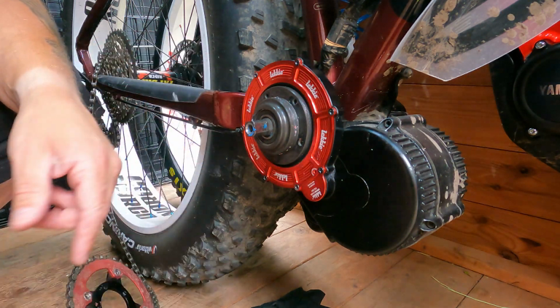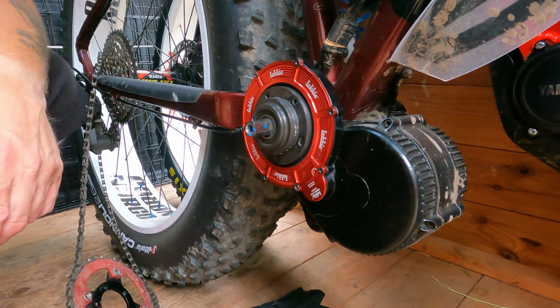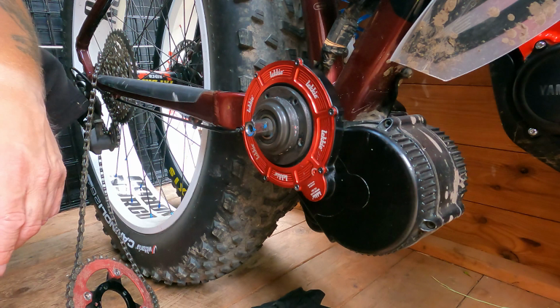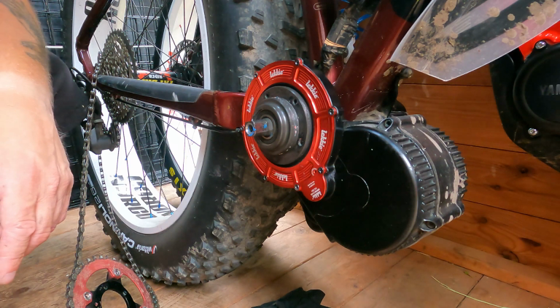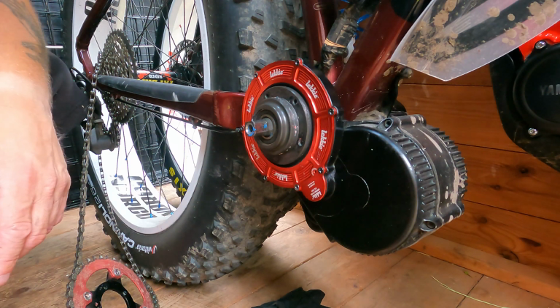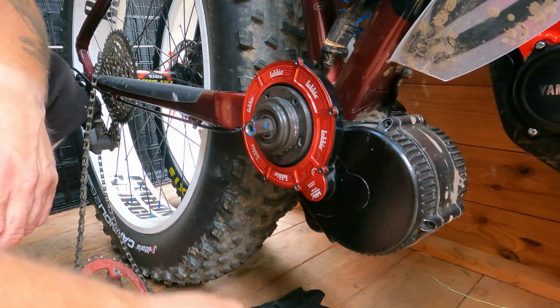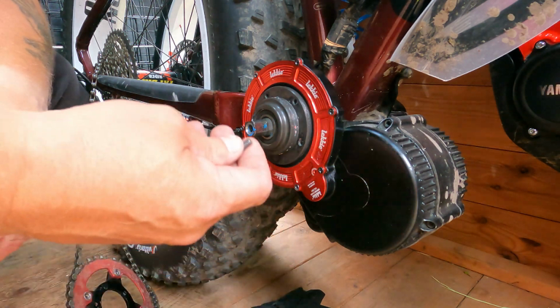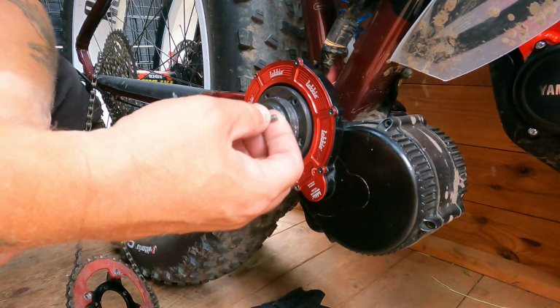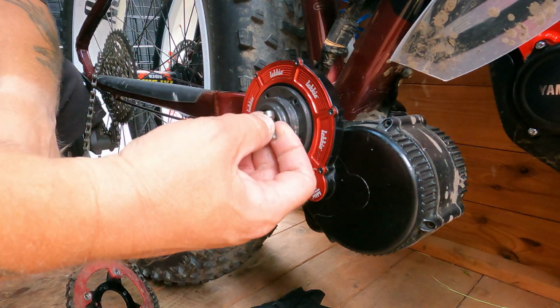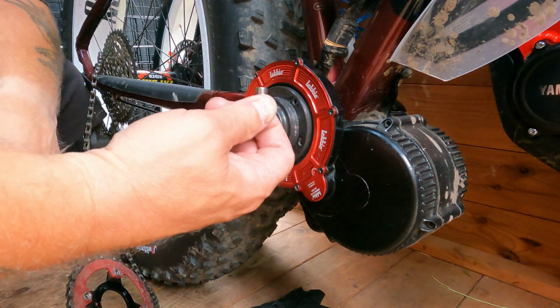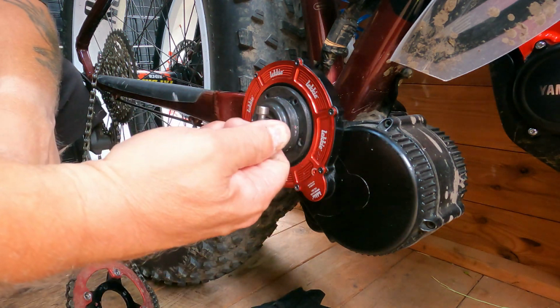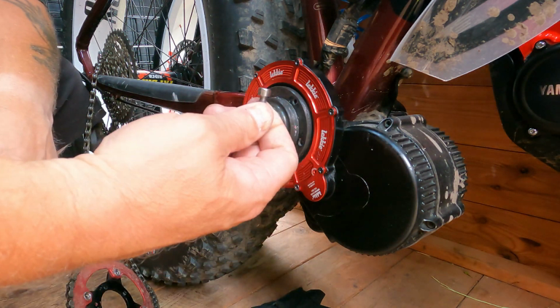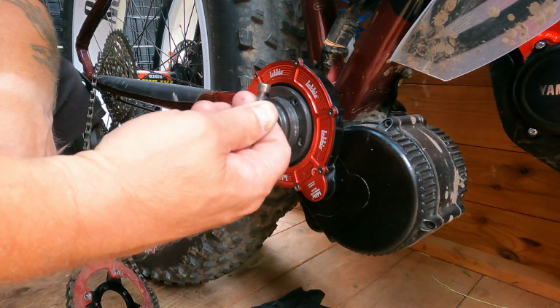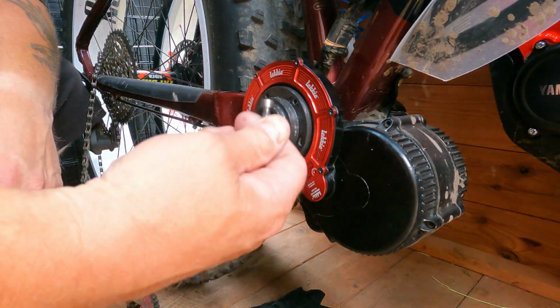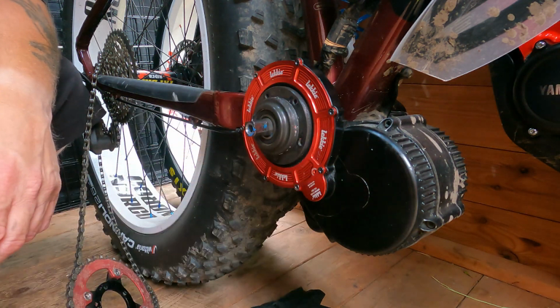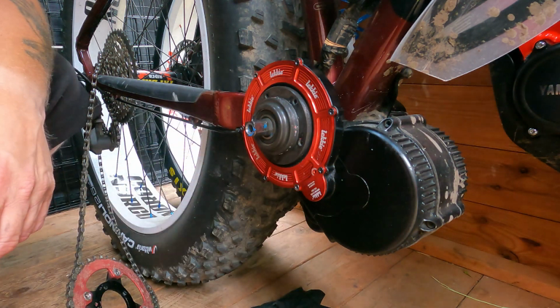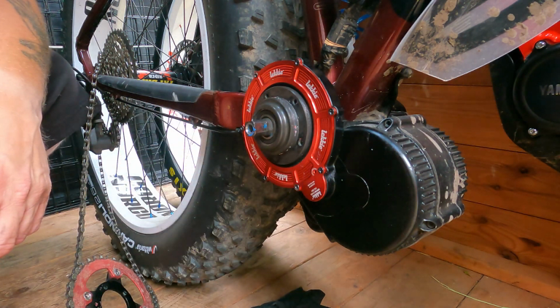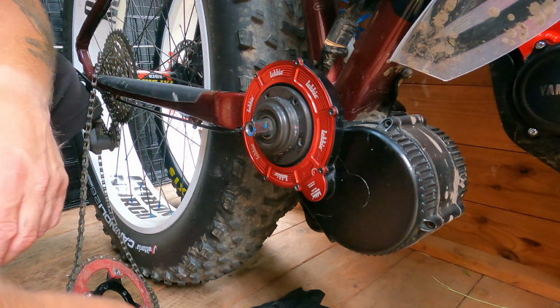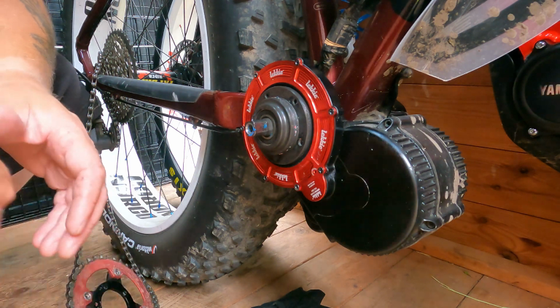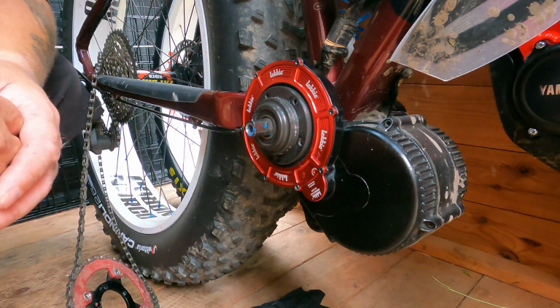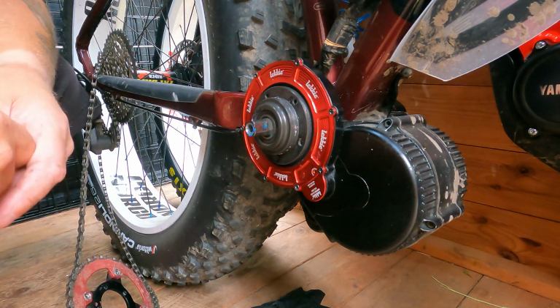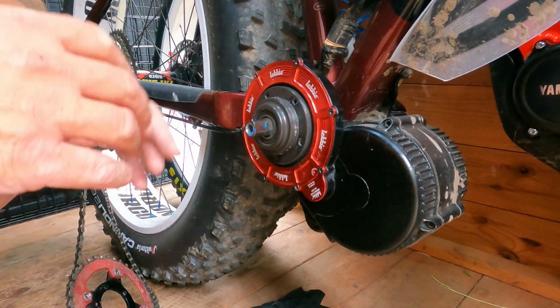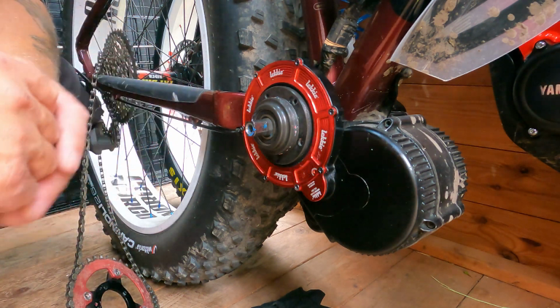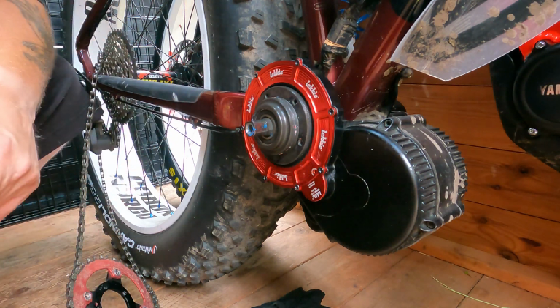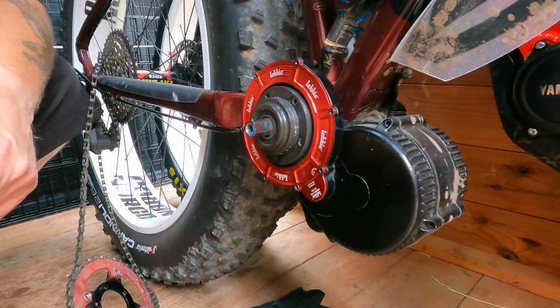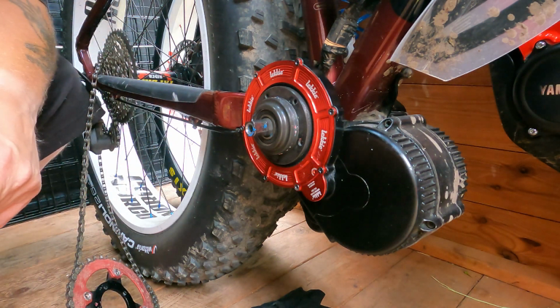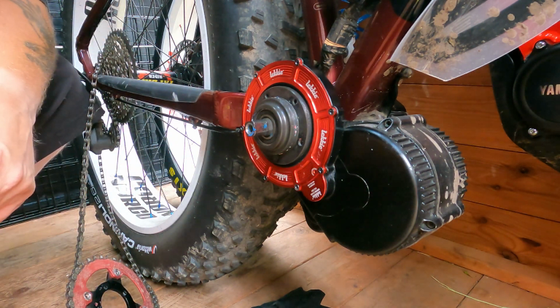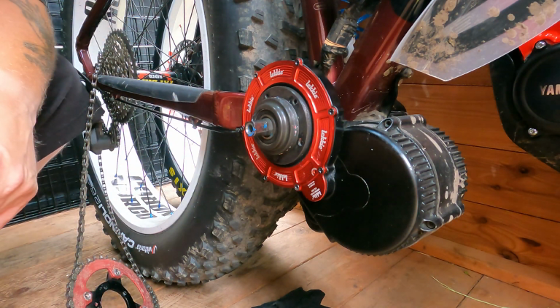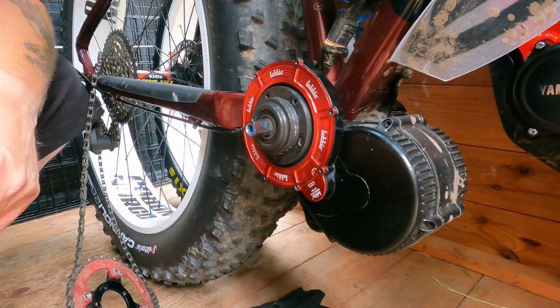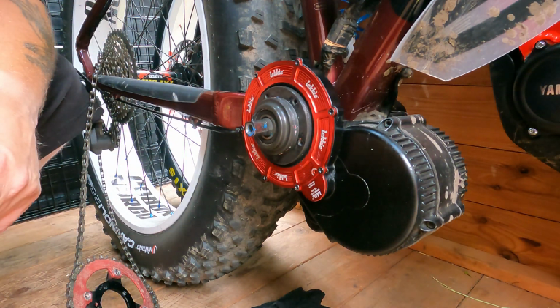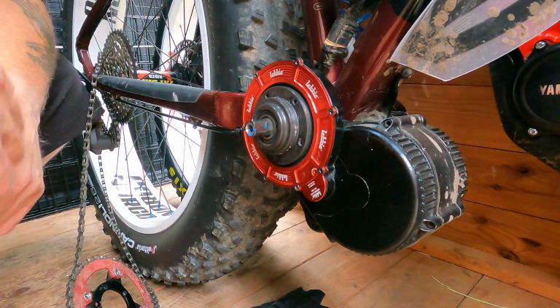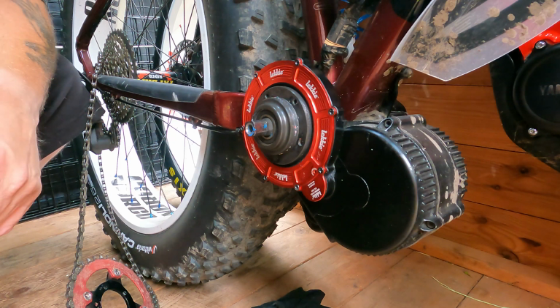When I put these bolts back in, basically these go in at 6Nm, so I'll have to go and get my torque wrench and sort all that out.